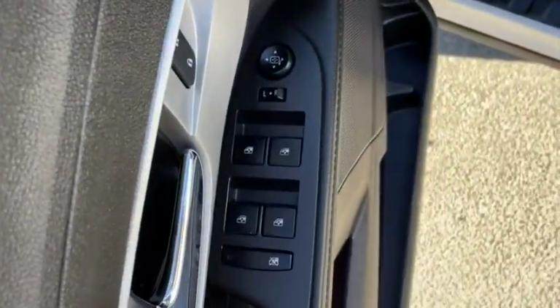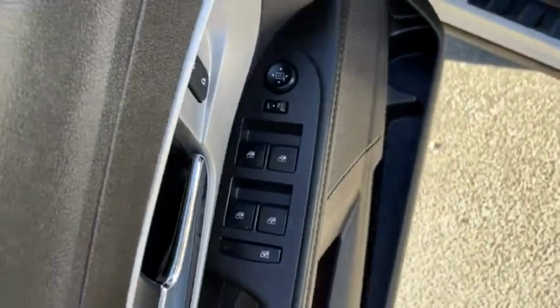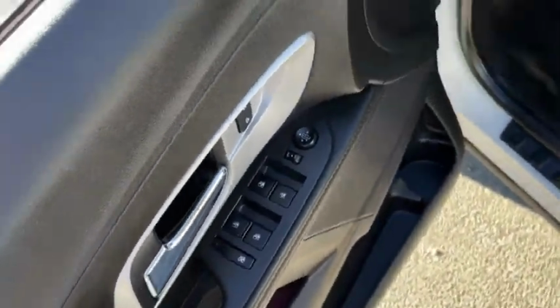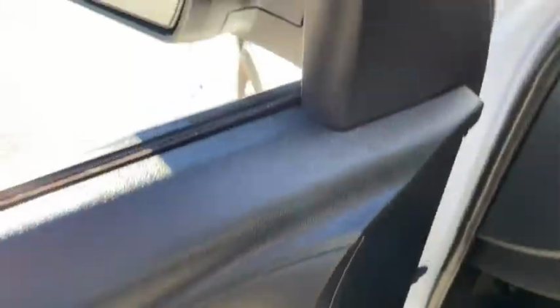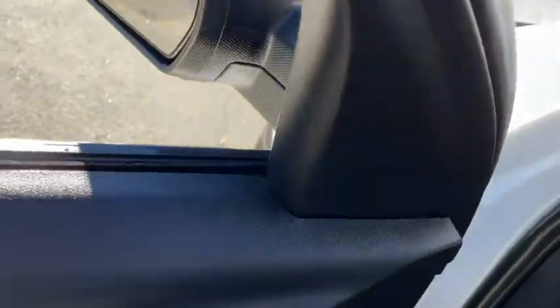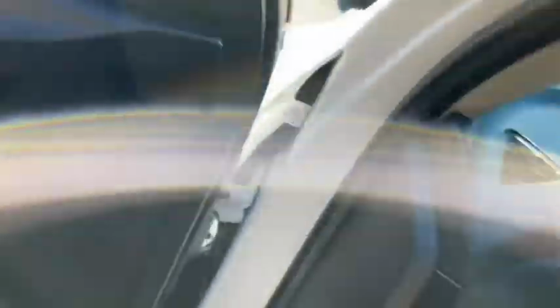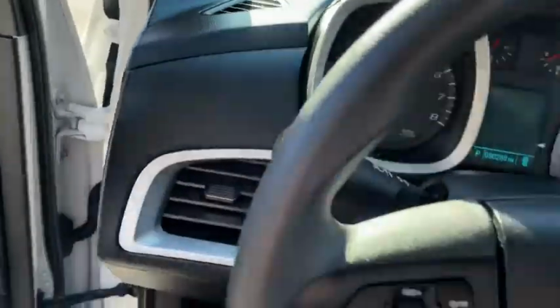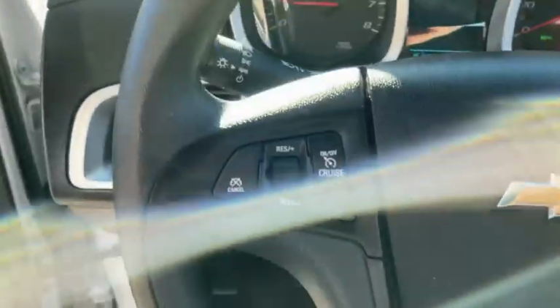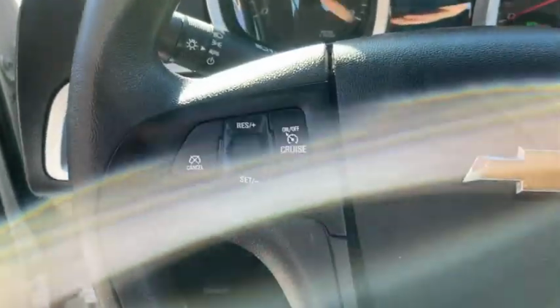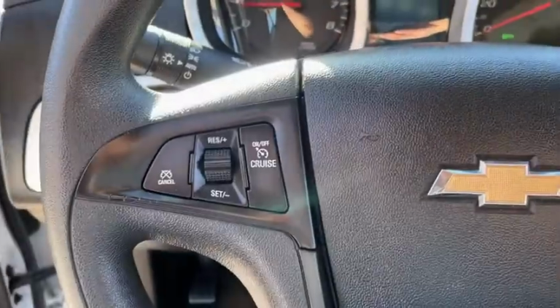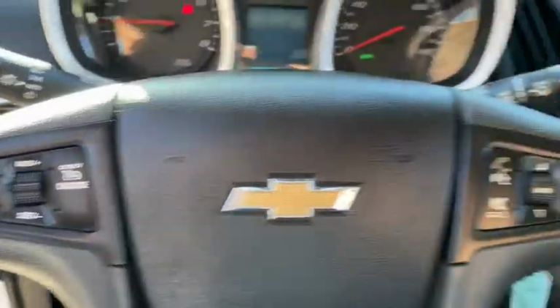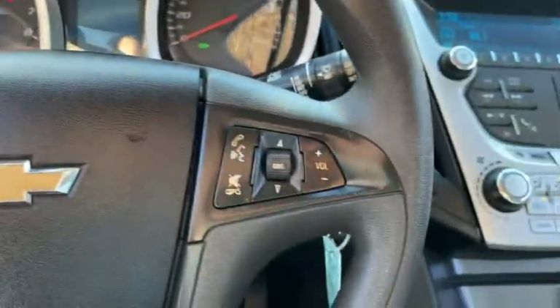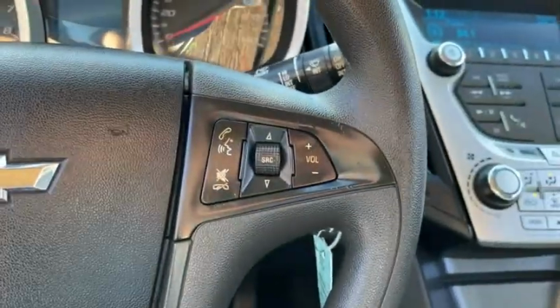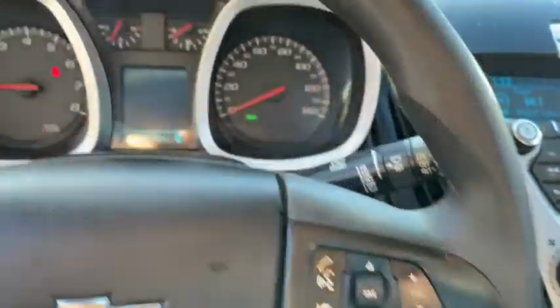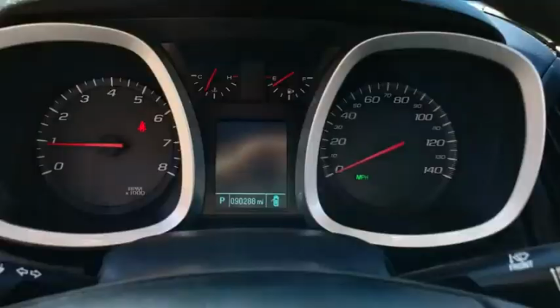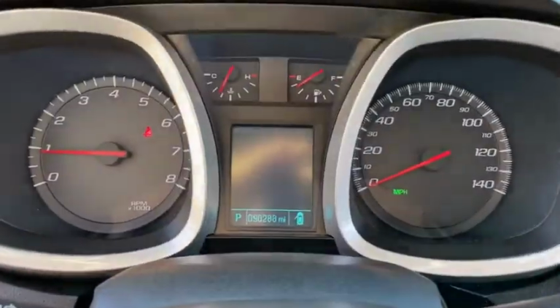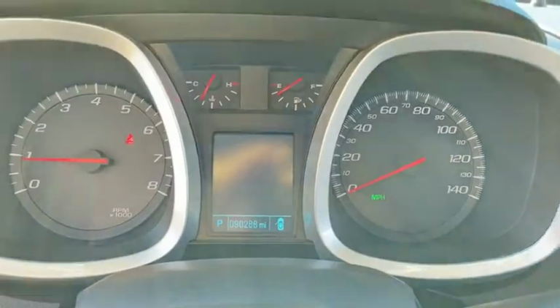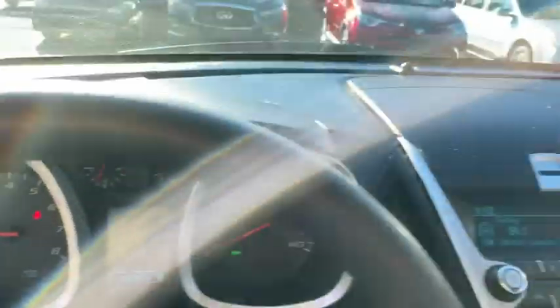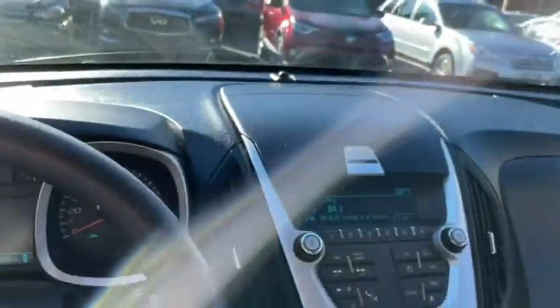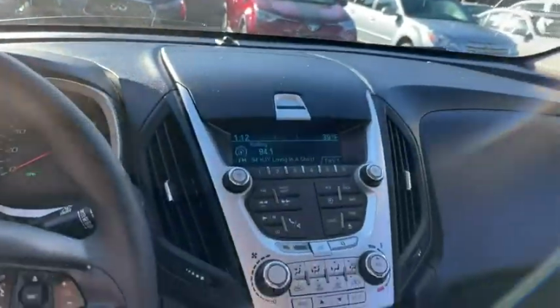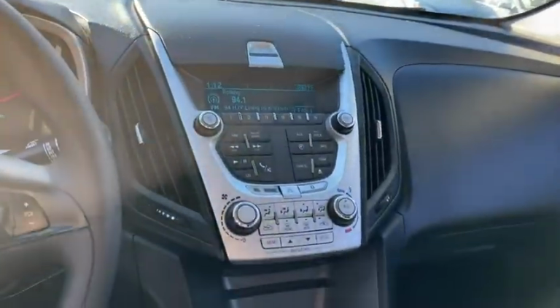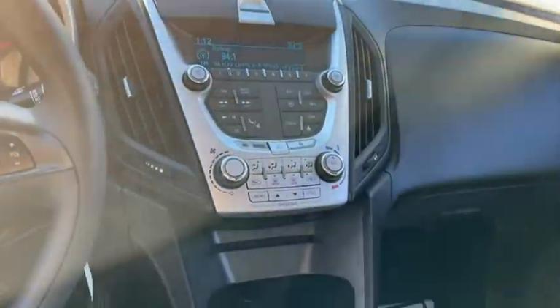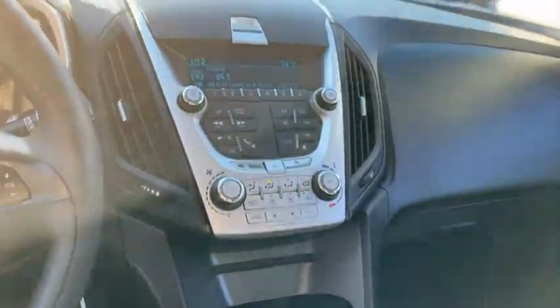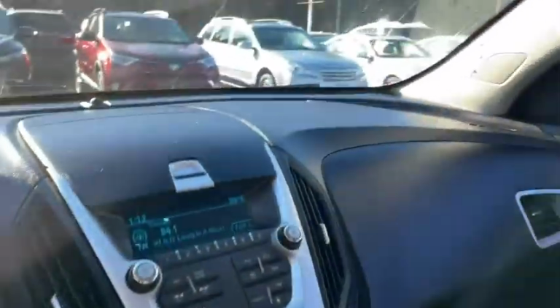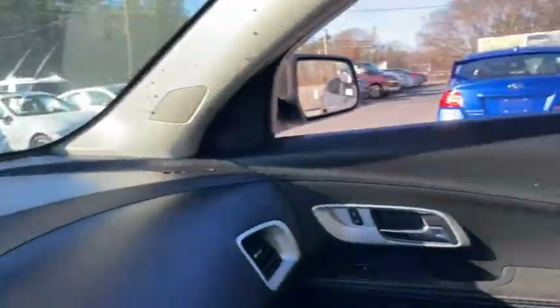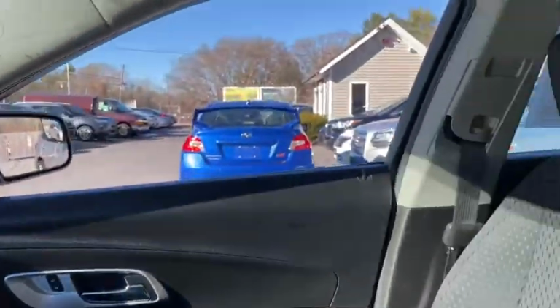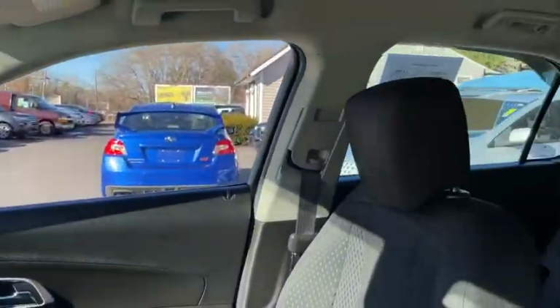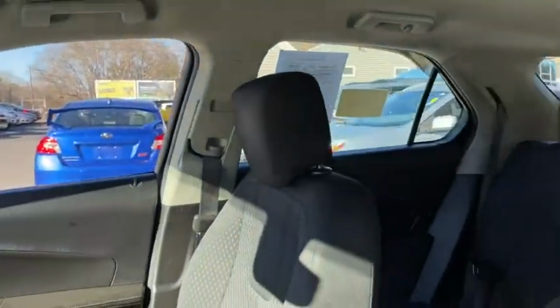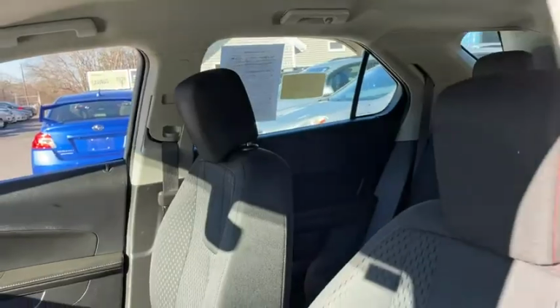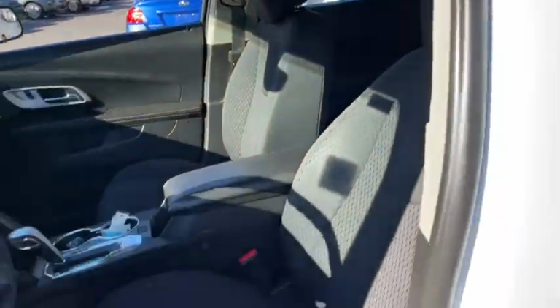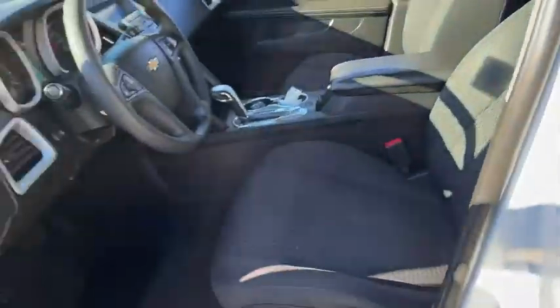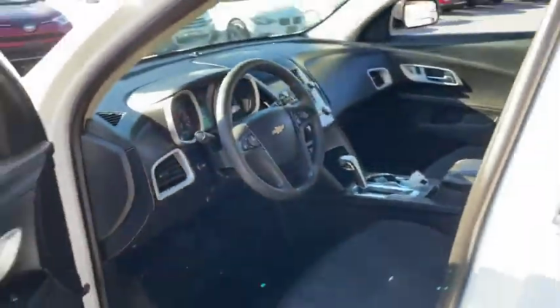Traction control, all-wheel drive, Bluetooth, automatic transmission, cruise control, trip computer, compass, power windows, remote power door locks, daytime running lights, speed proportional power steering, tachometer.